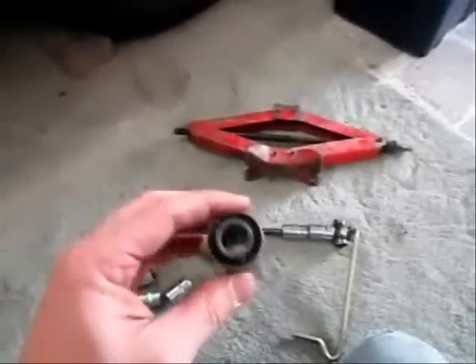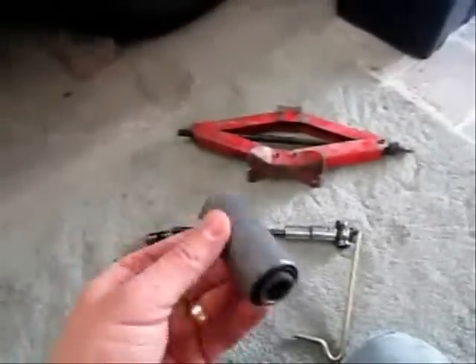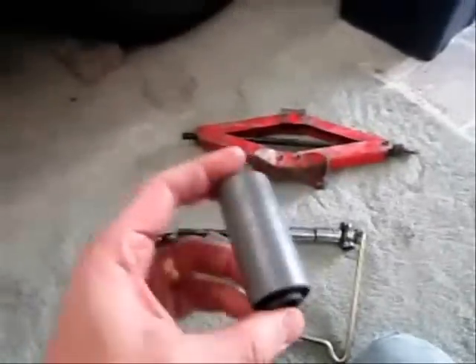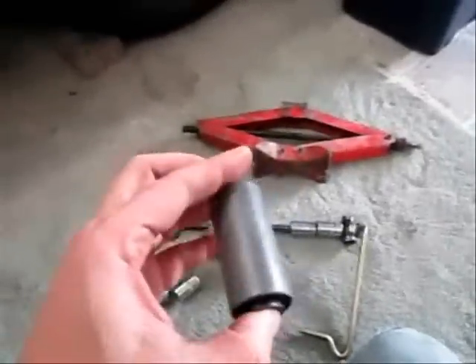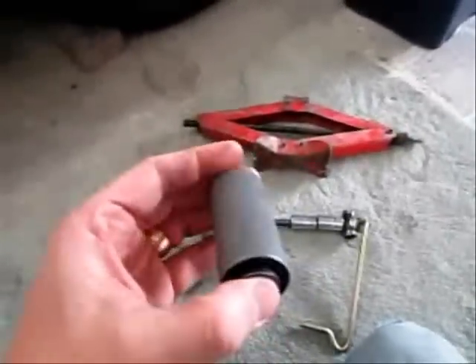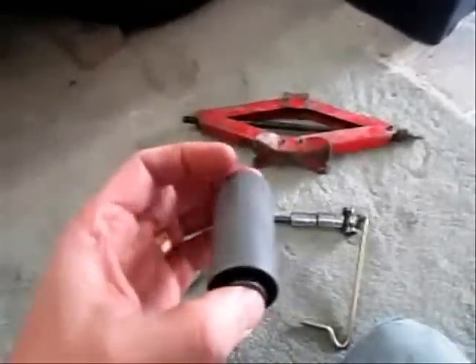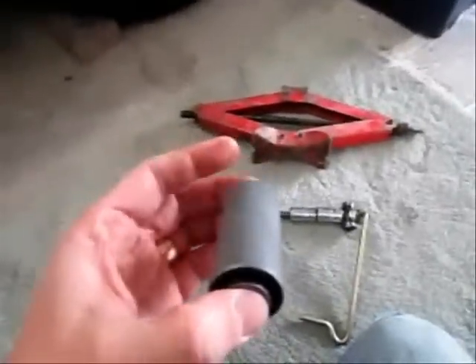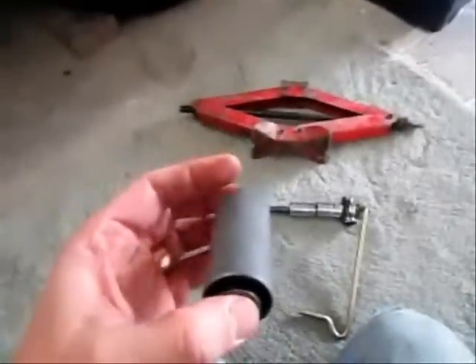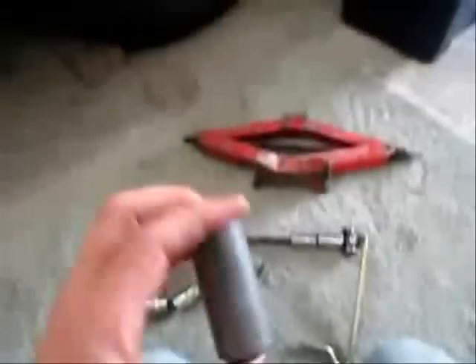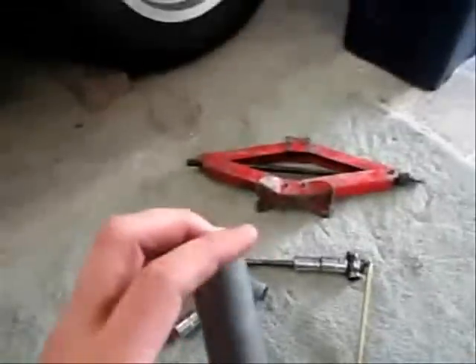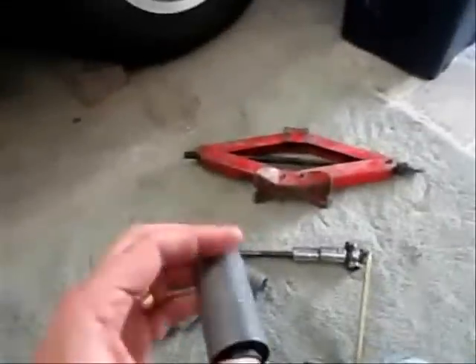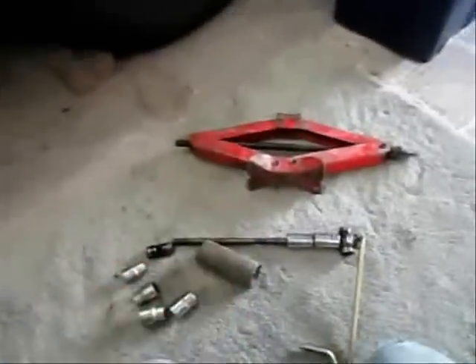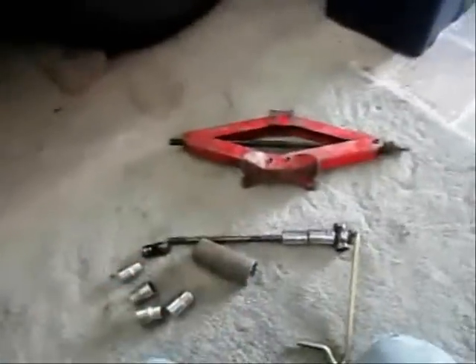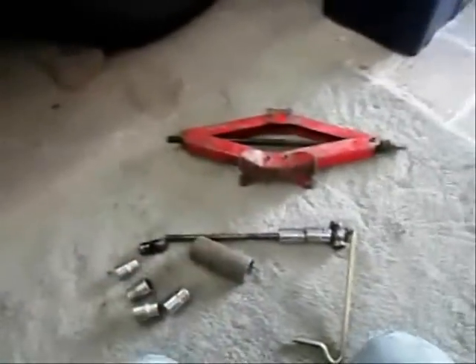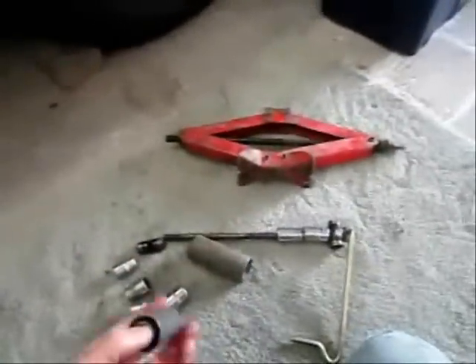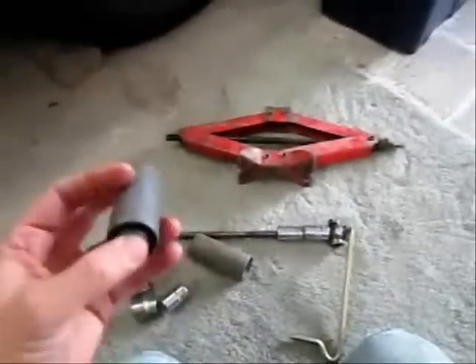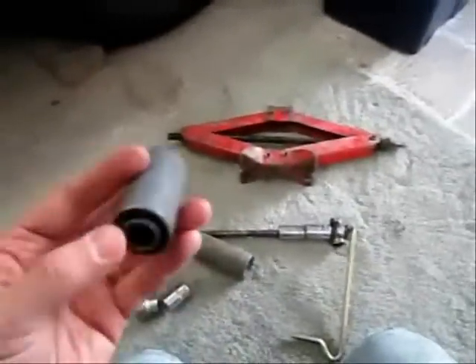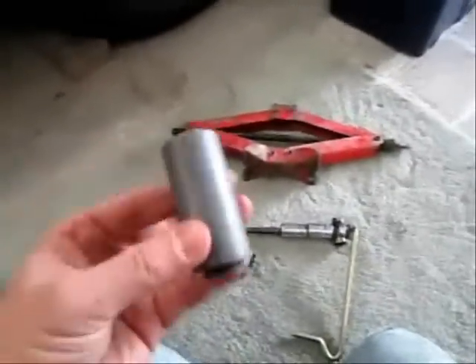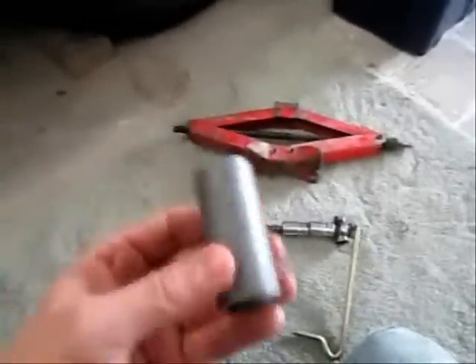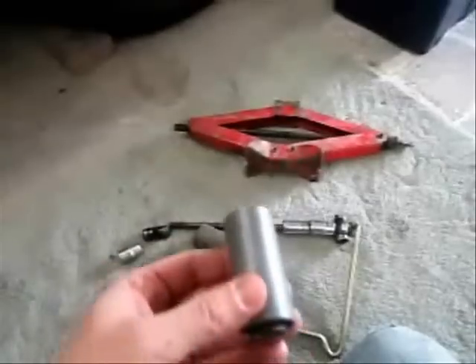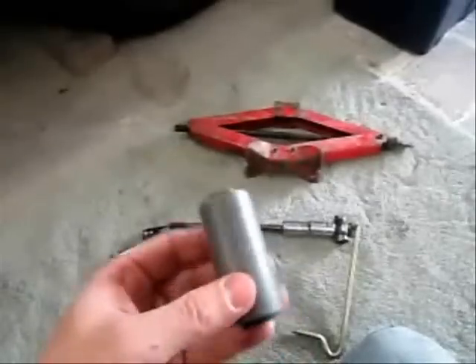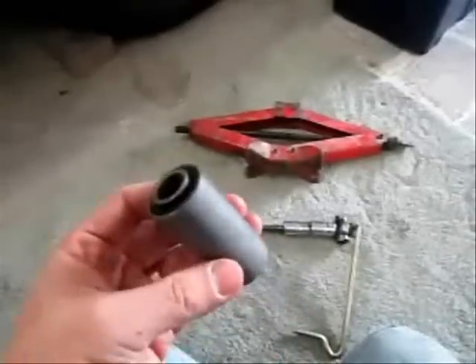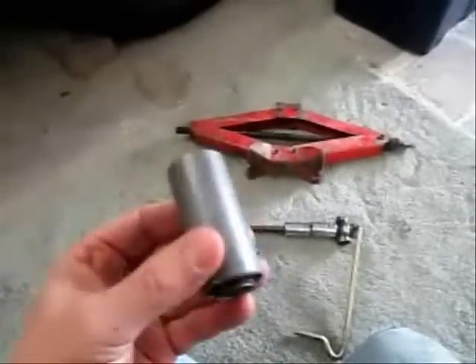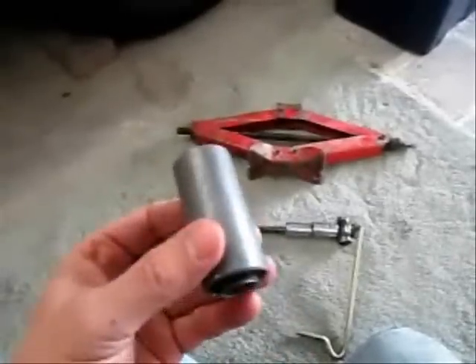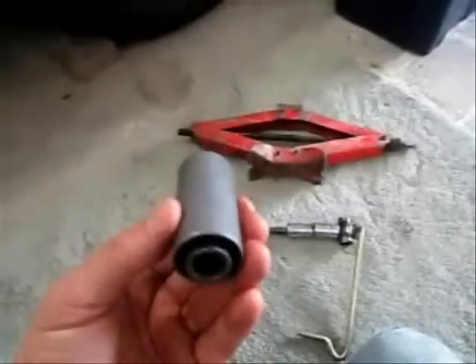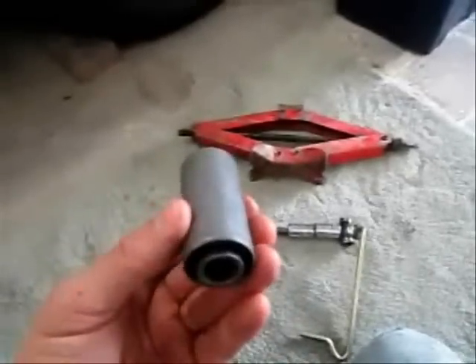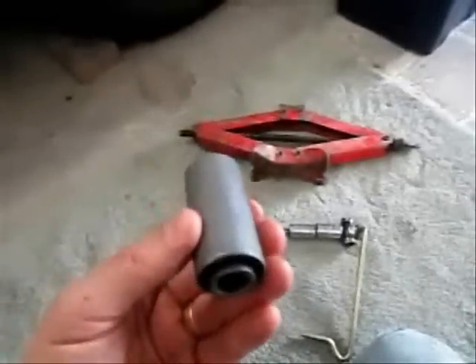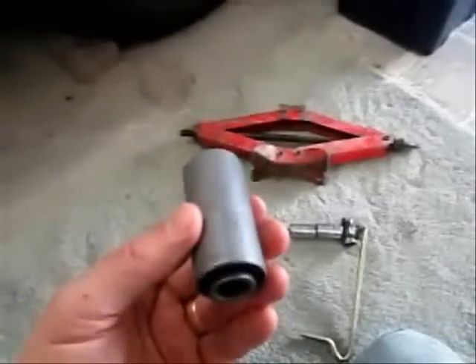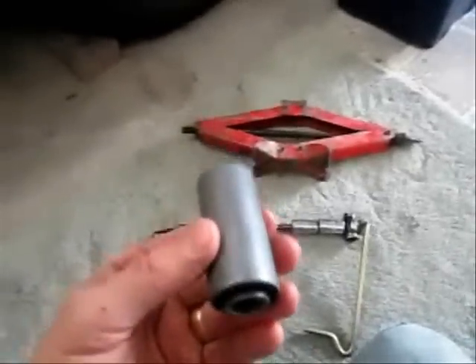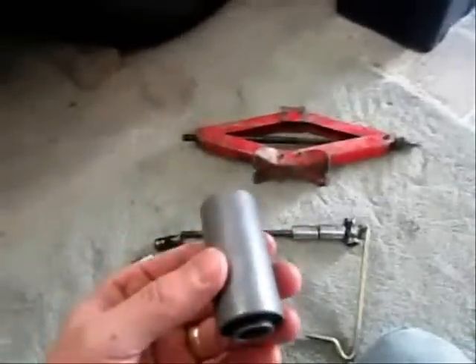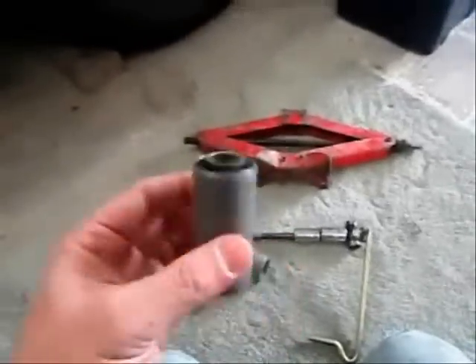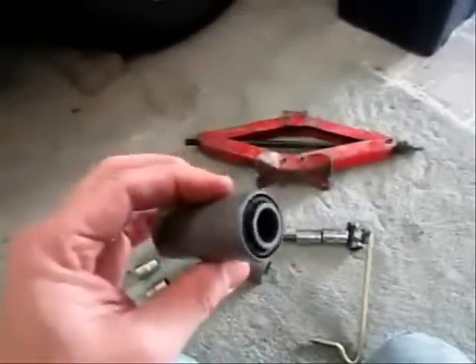To get the new bush in easier, if you get some emery cloth and rub the inside of the hole in the chassis where this is going to go, it should just push in very, very easy — and Bob's your uncle.